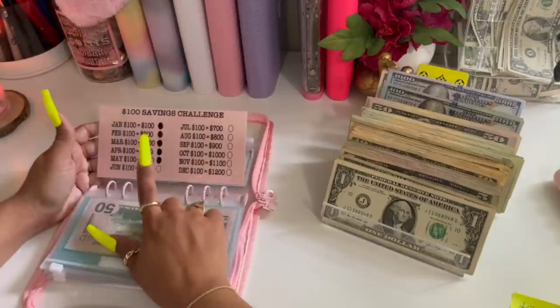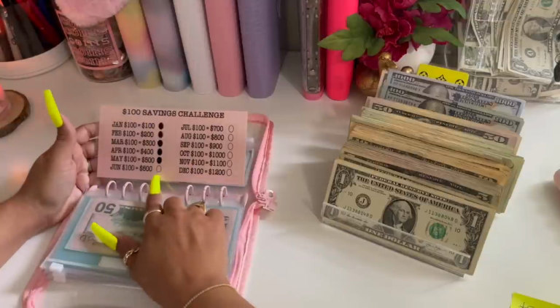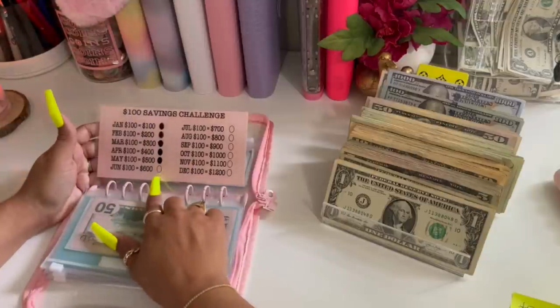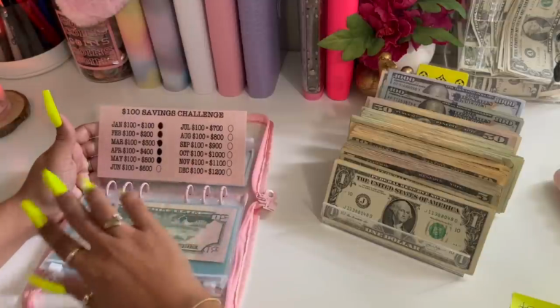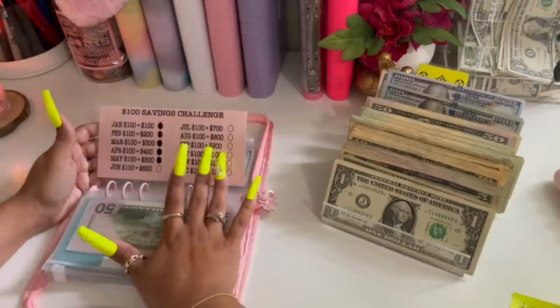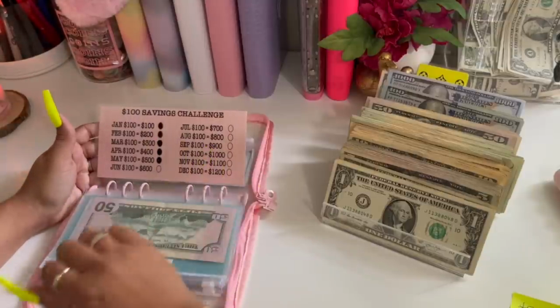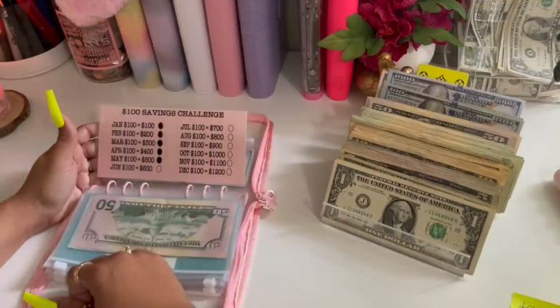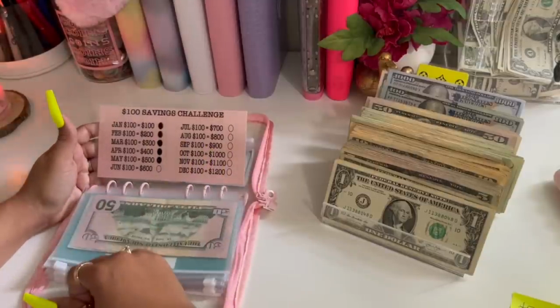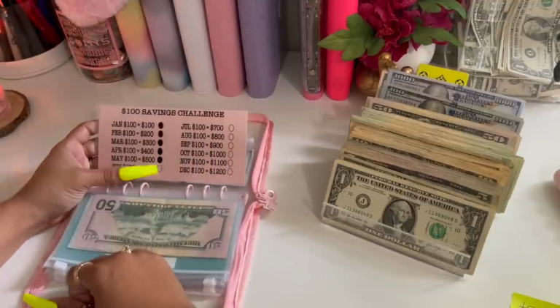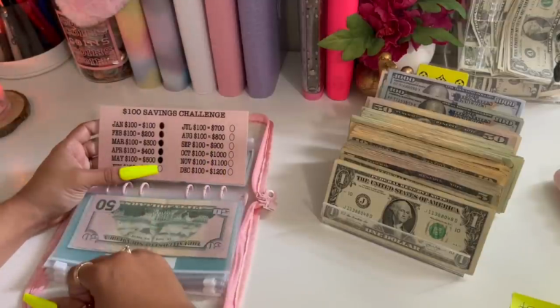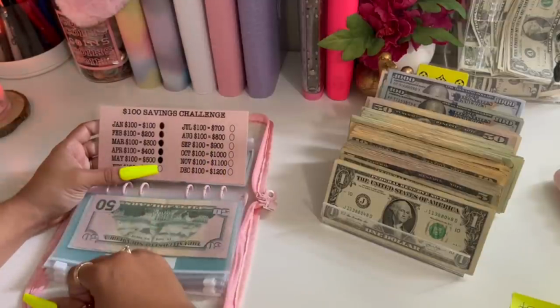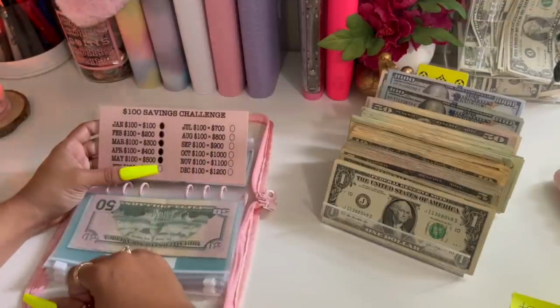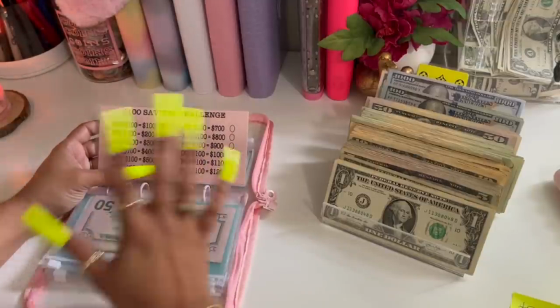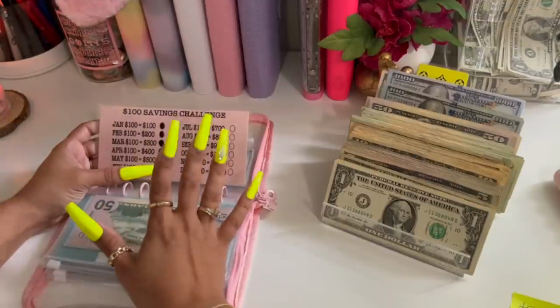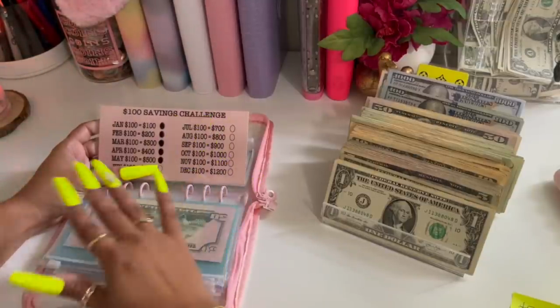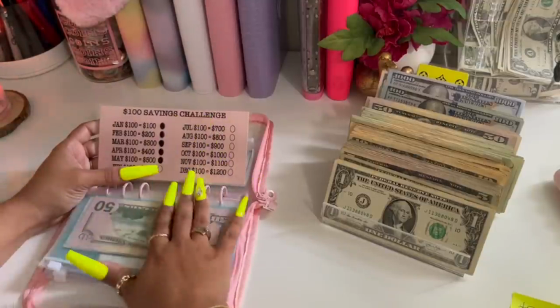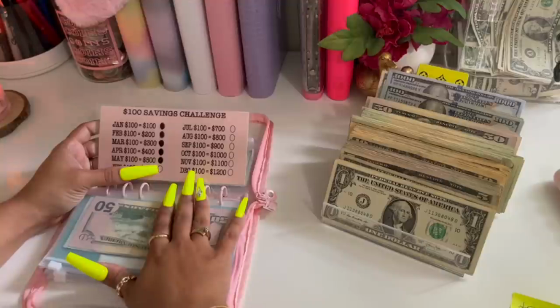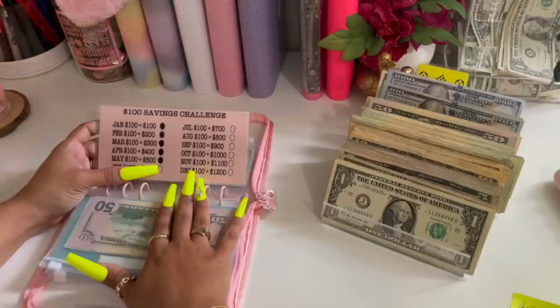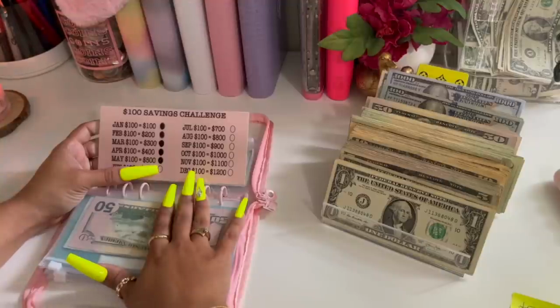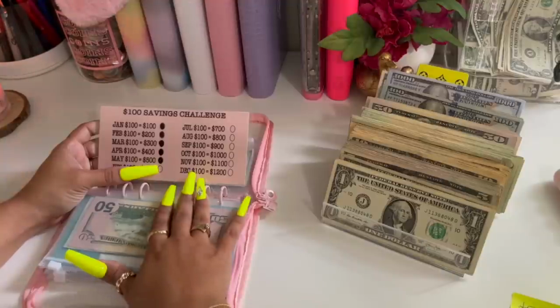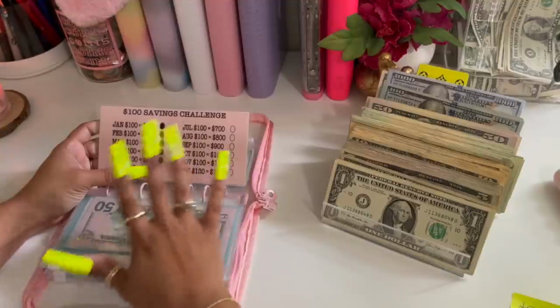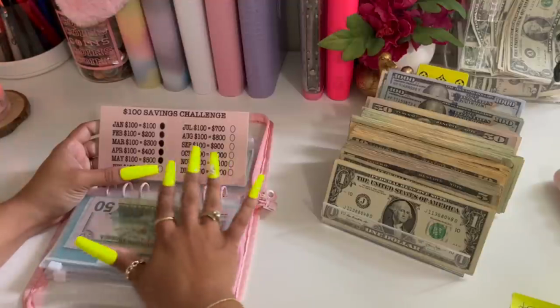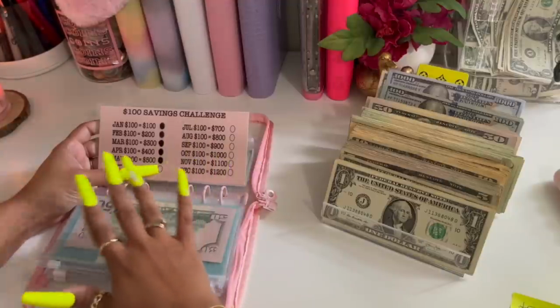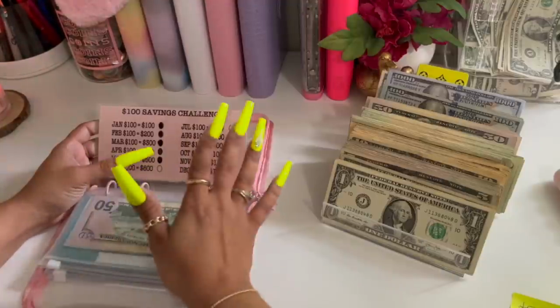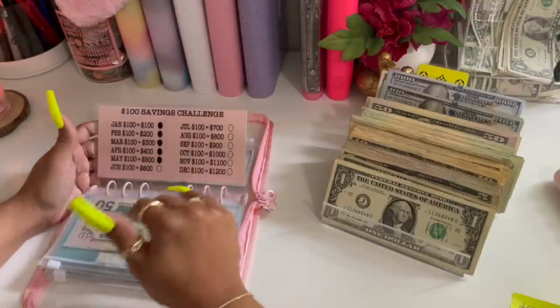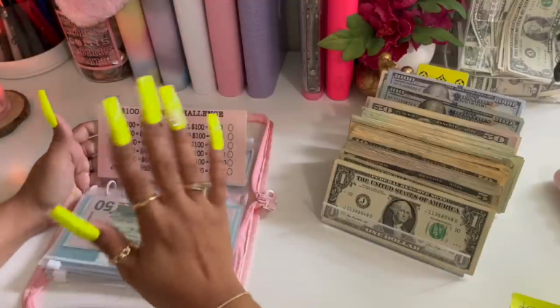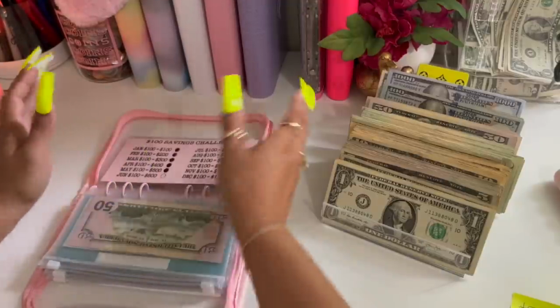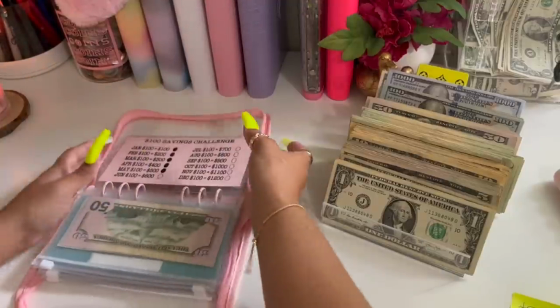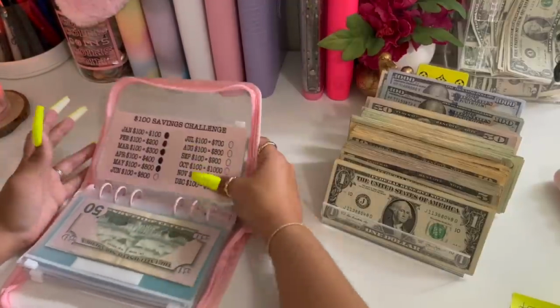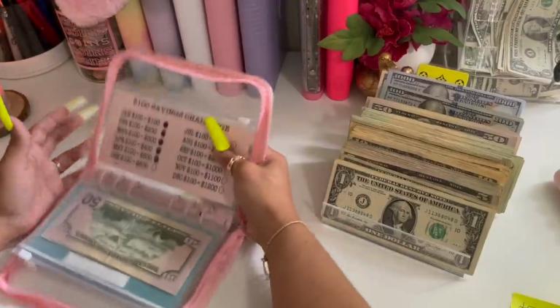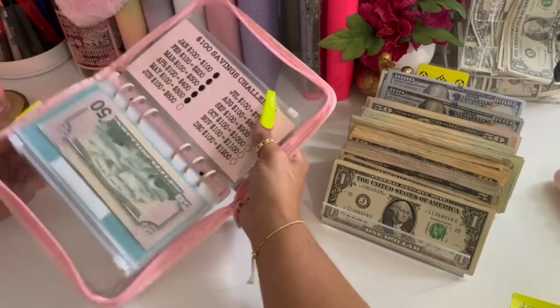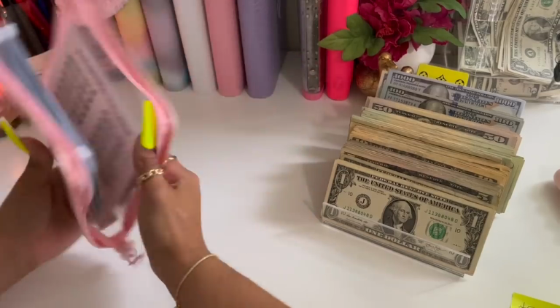For my hundreds I'm going to leave that the same — I'm not going to condense that or give it a placeholder. Once I've completed it I'm just going to take all of this money and put it in the bank, so that's going to stay the same. That is it for this binder — moving on to my challenge binder.